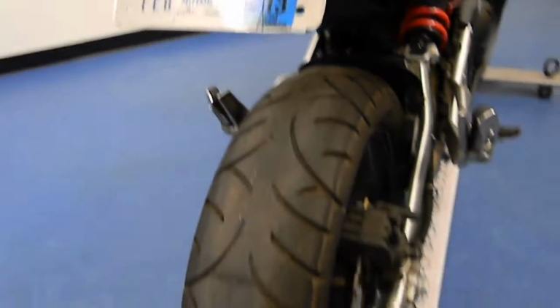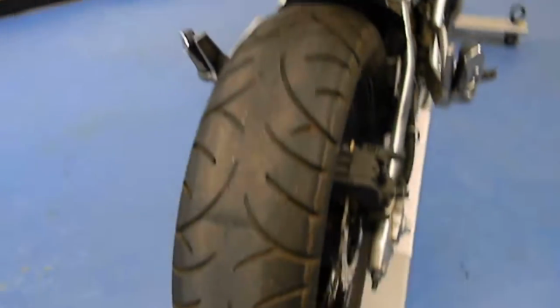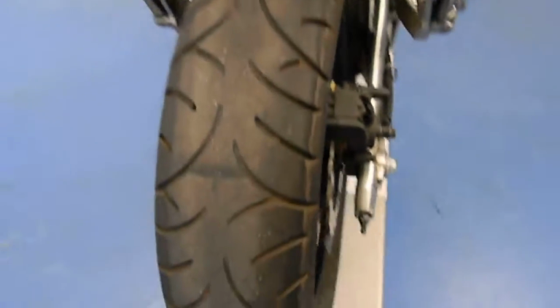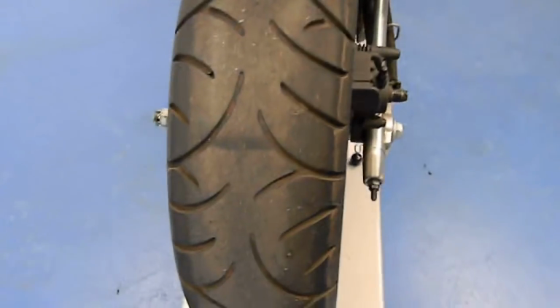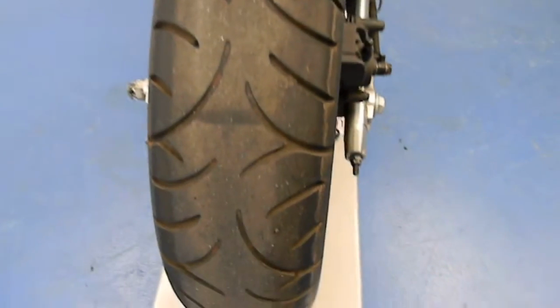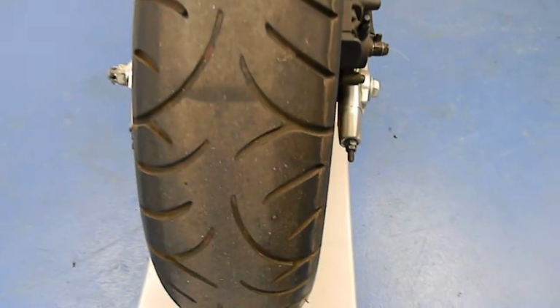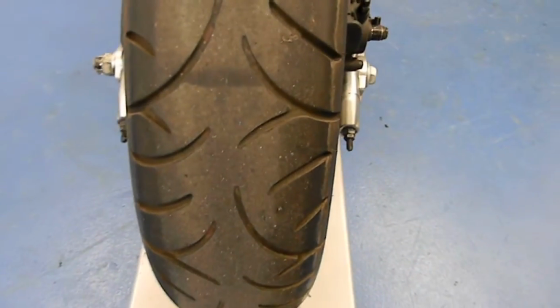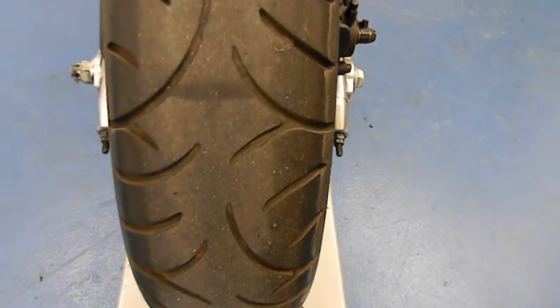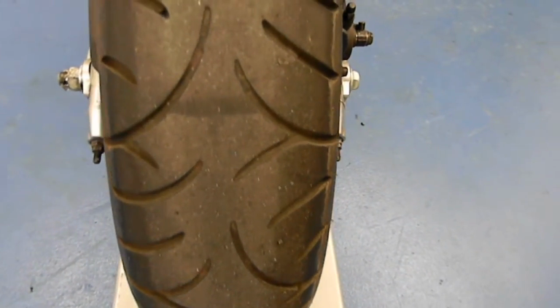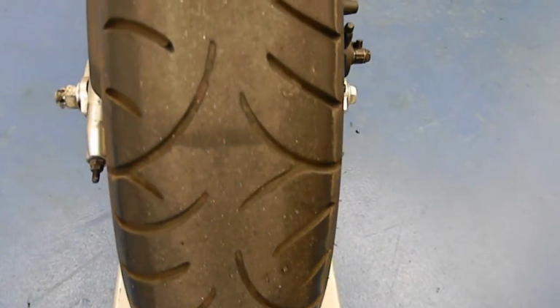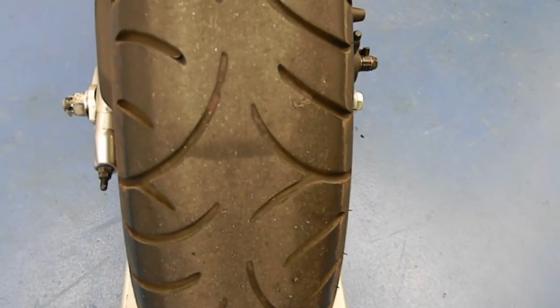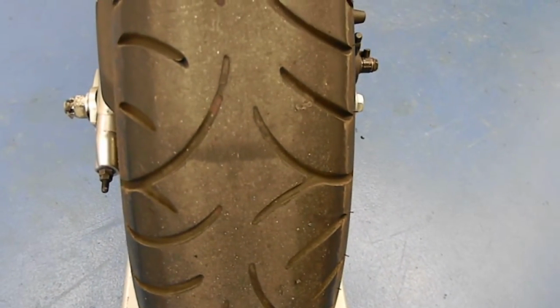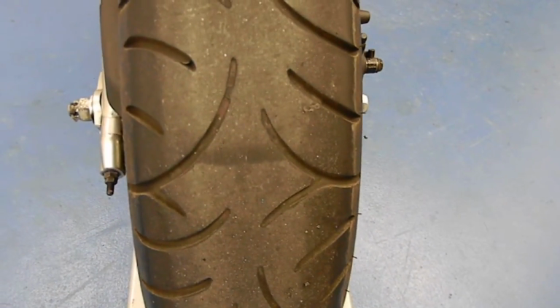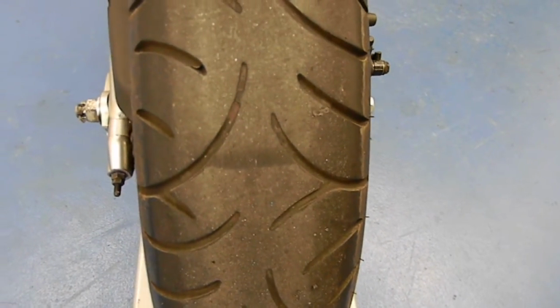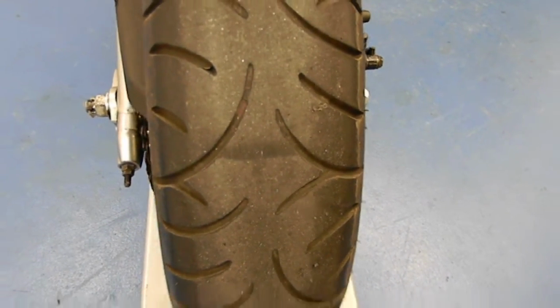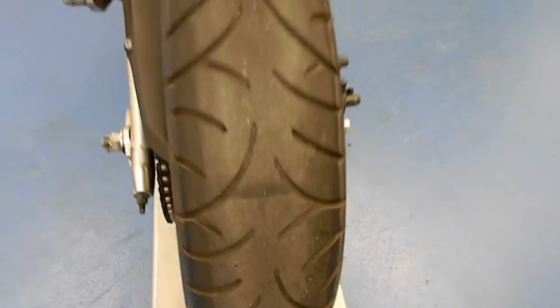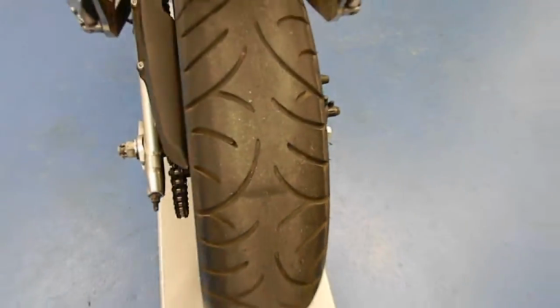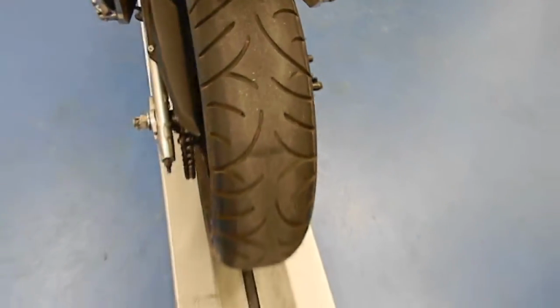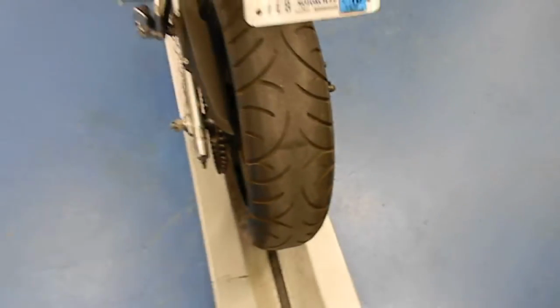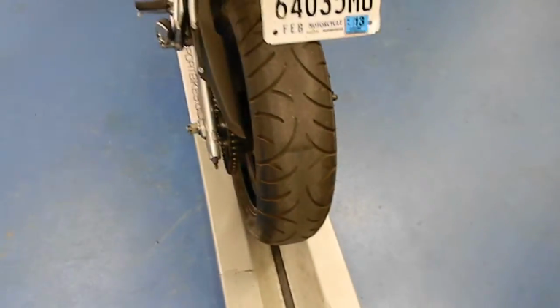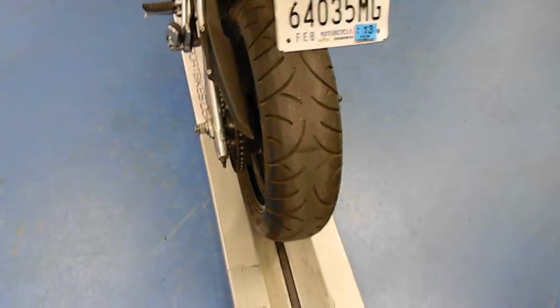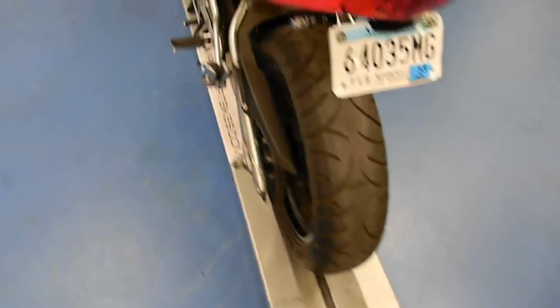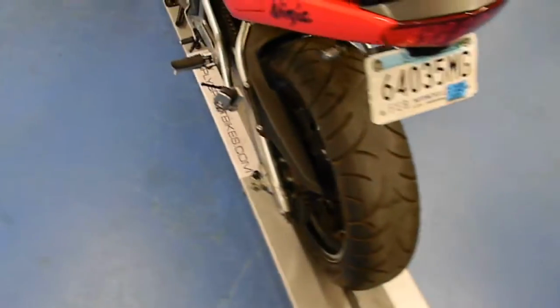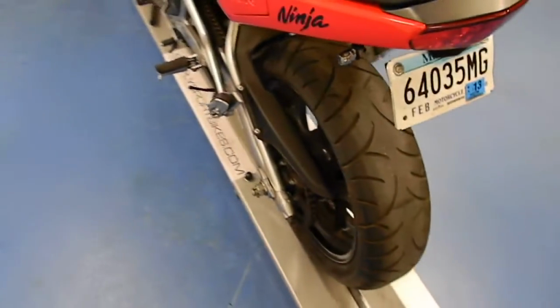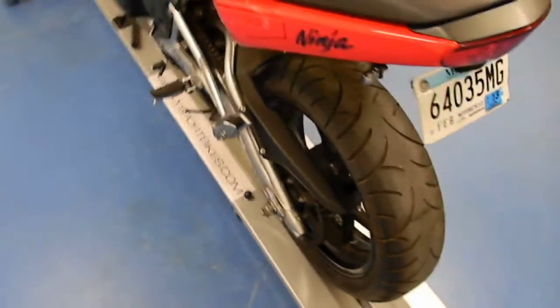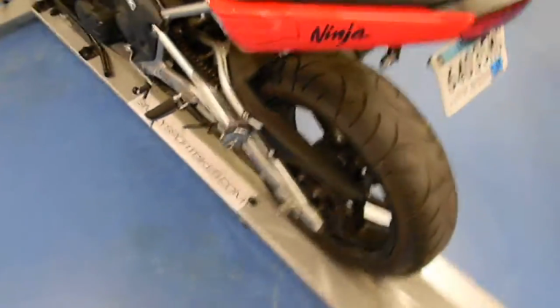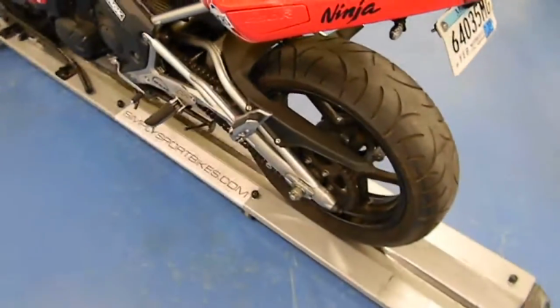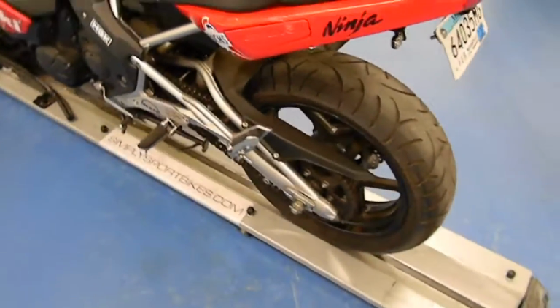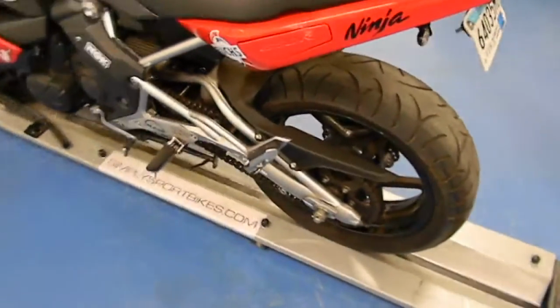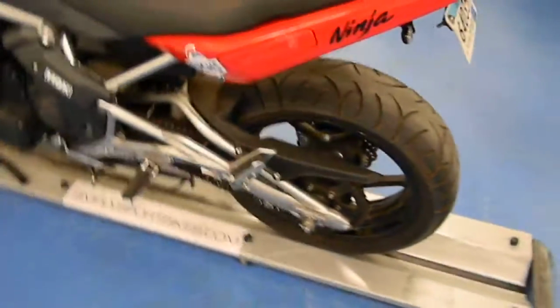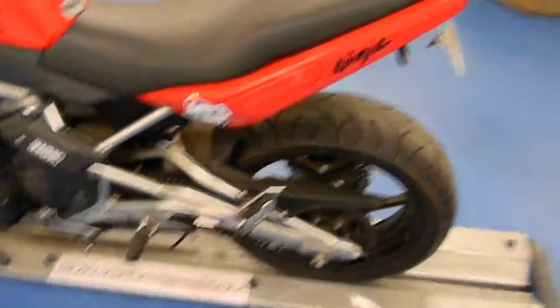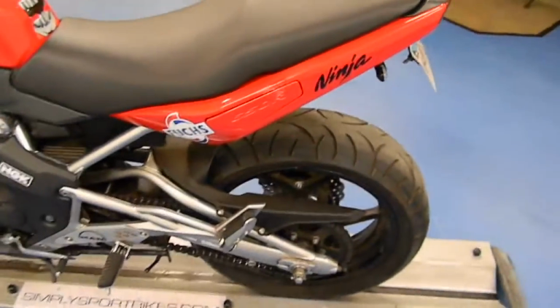Bike has a great tire on the rear of it. When we do our inspection, if this tire does not meet standards, we will replace it. We will replace anything that the bike does need to make it safe to ride.